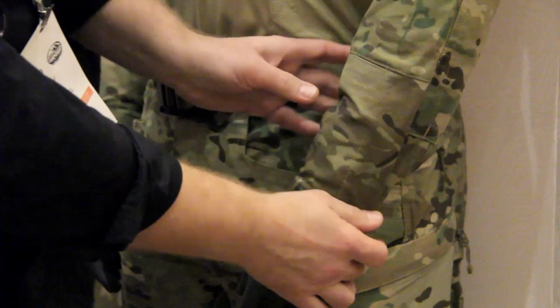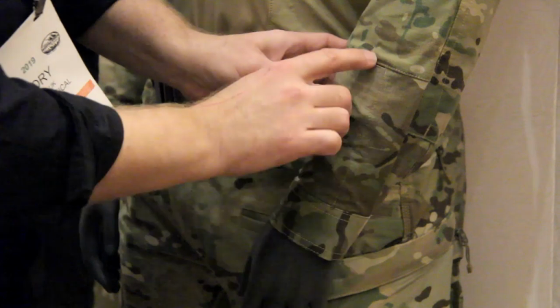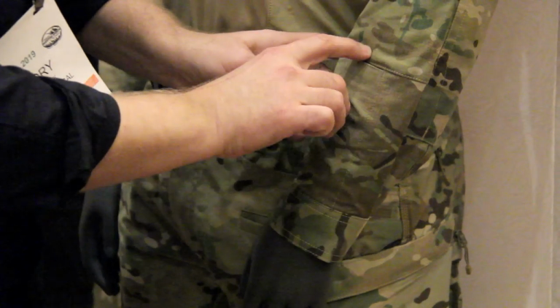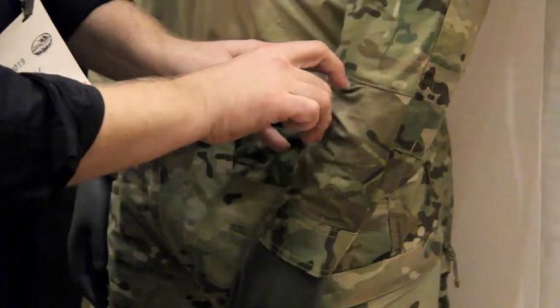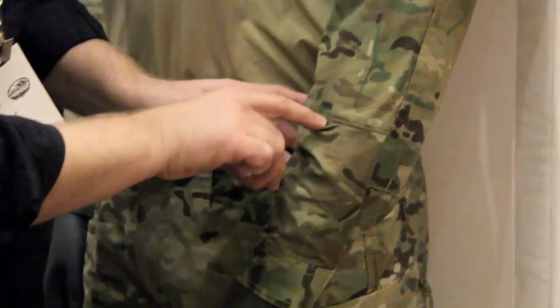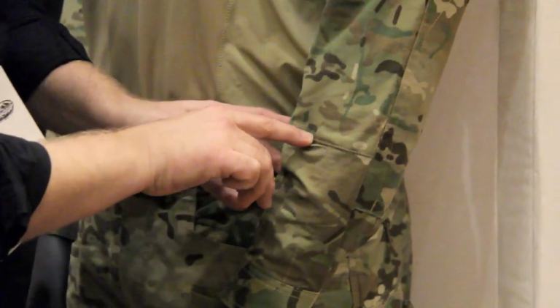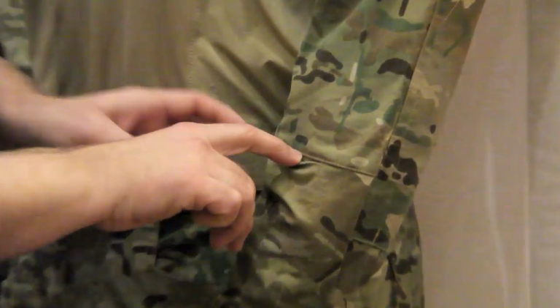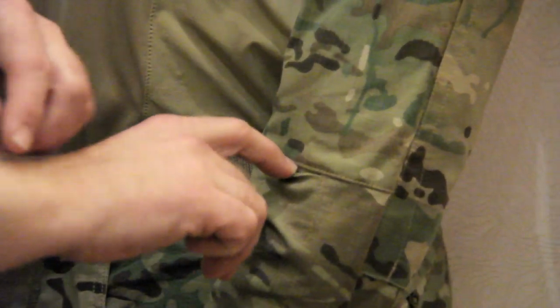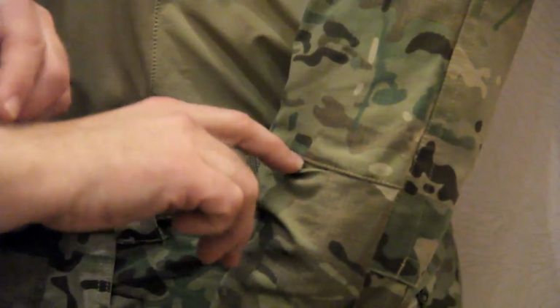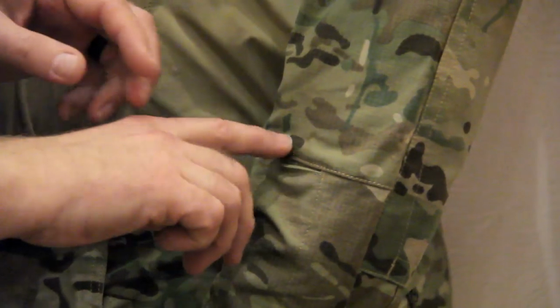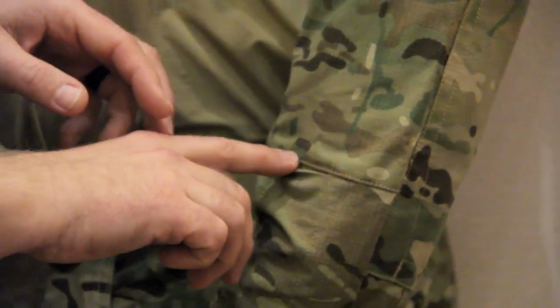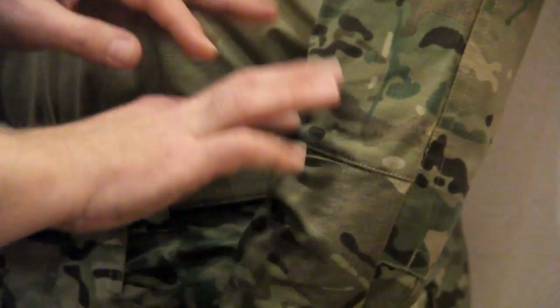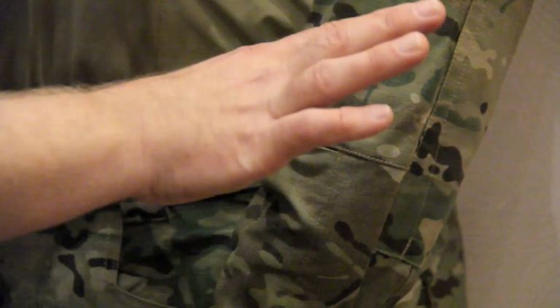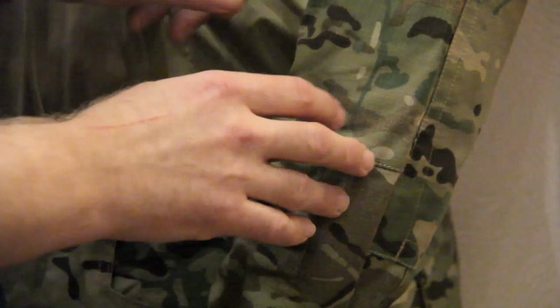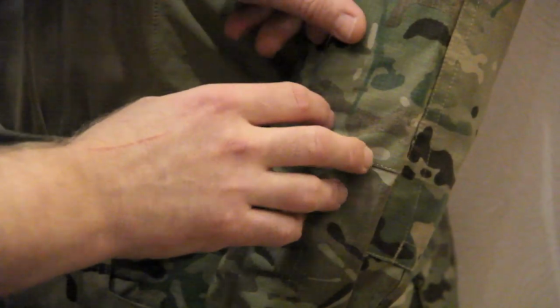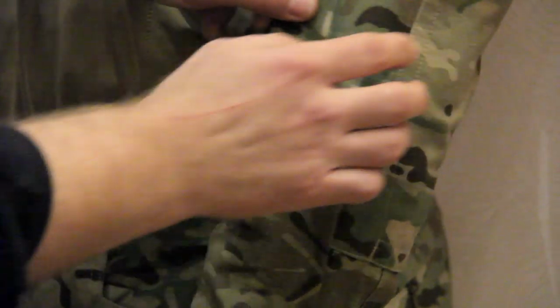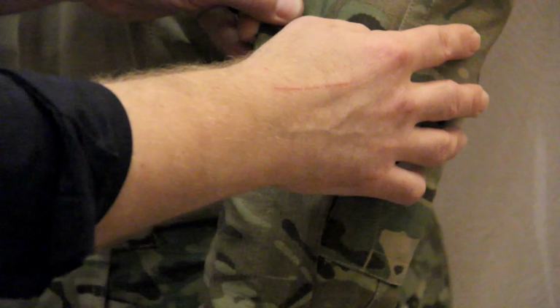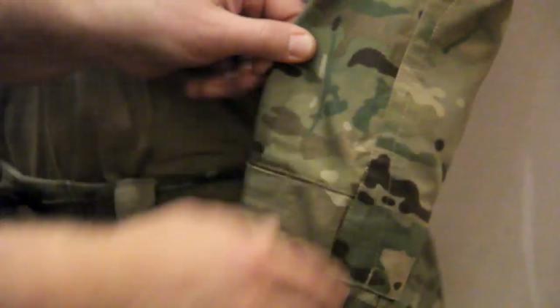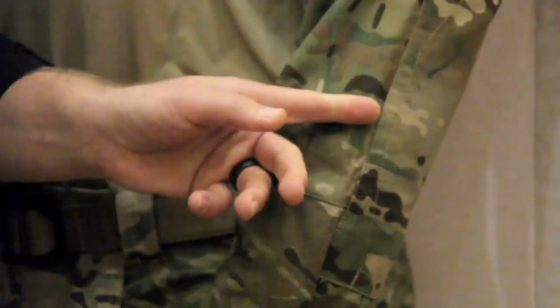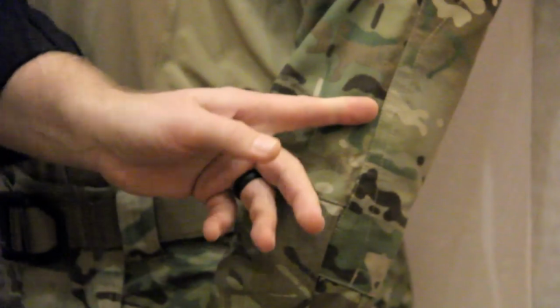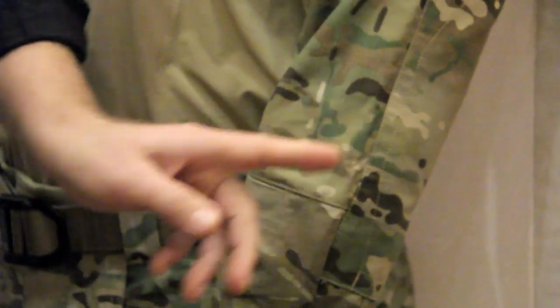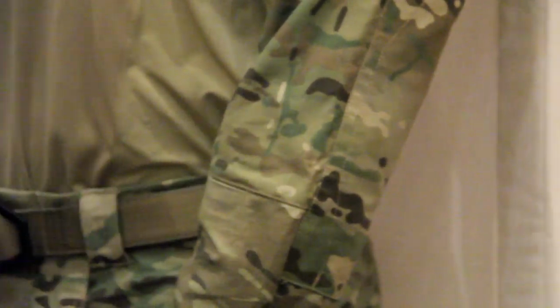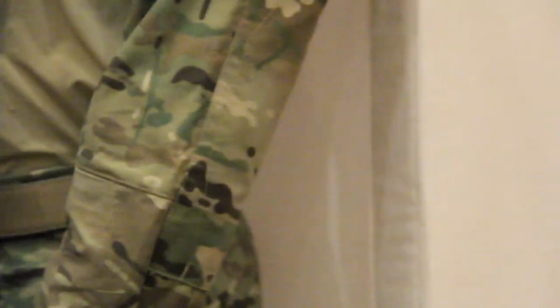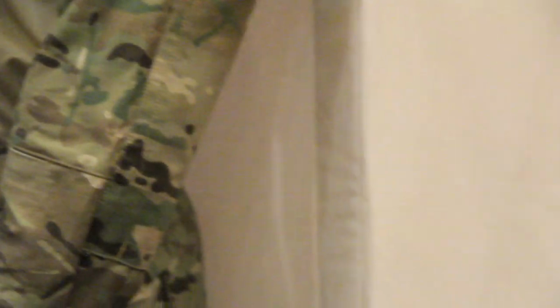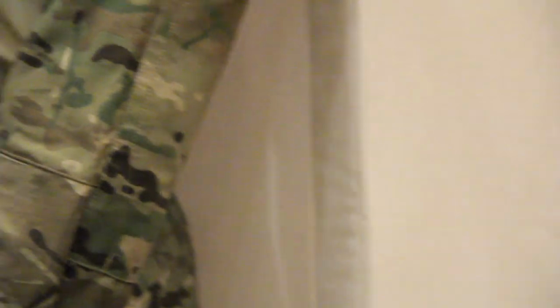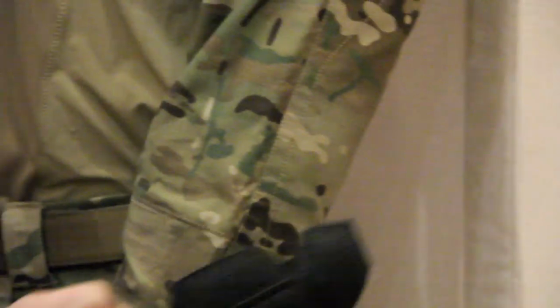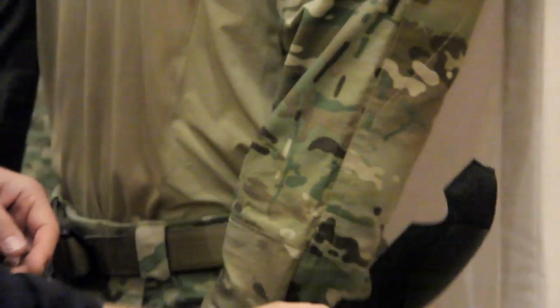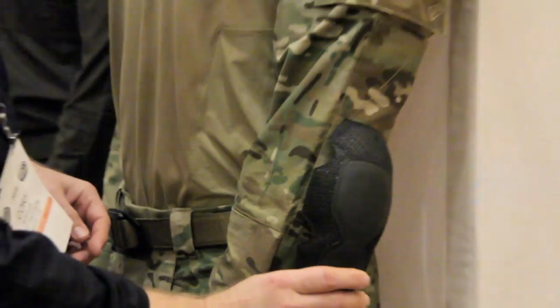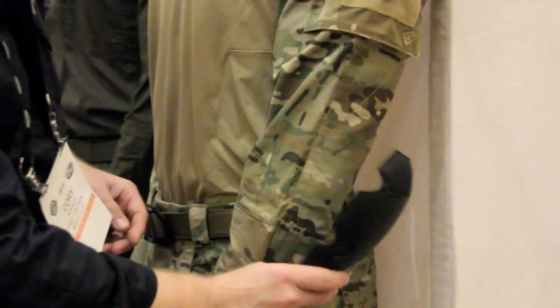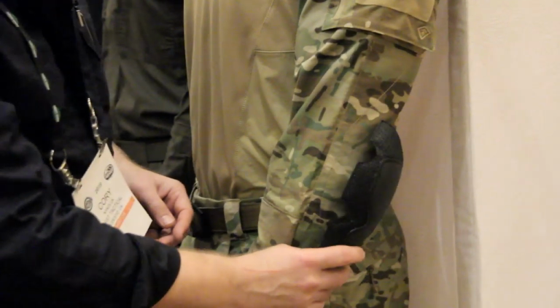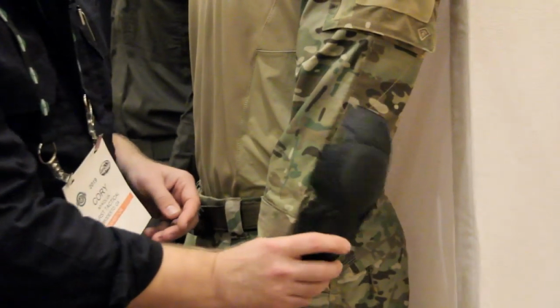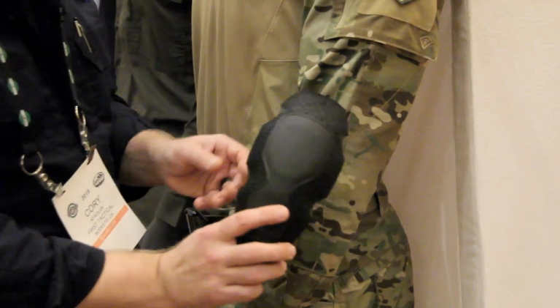You do have a small pin pocket down low, so a small pin light — no problem. You have that double elbow, so it will fit our elbow pad on the side.